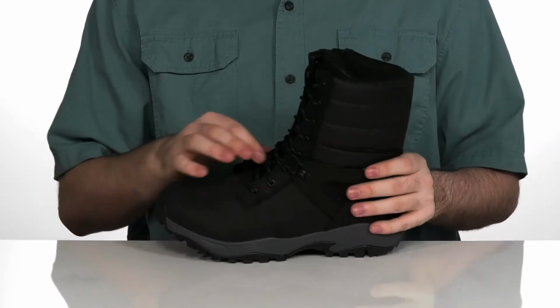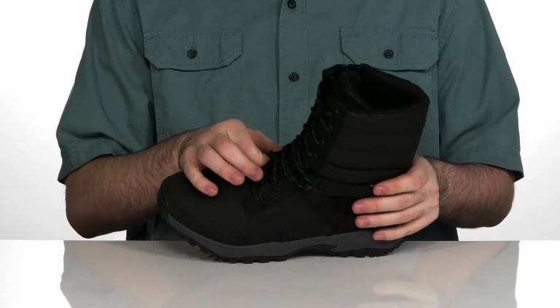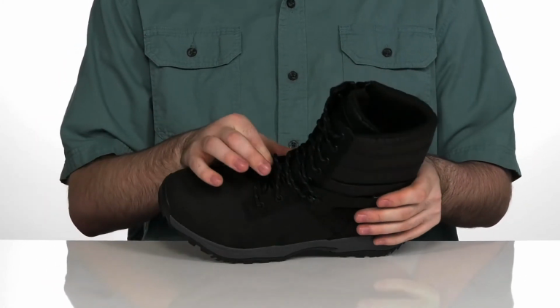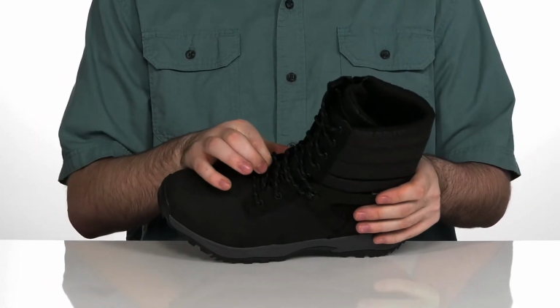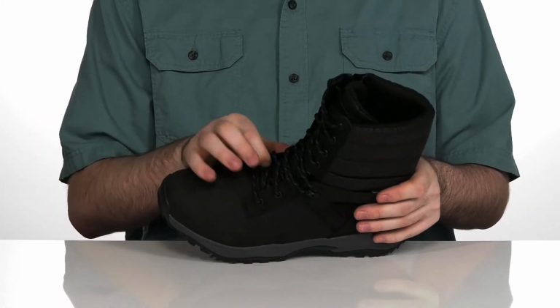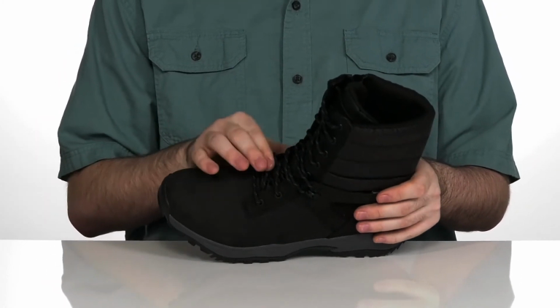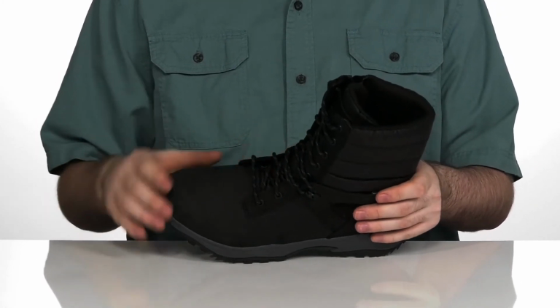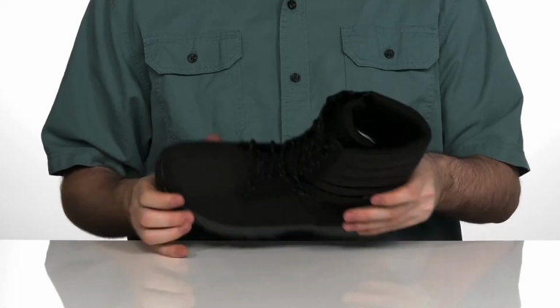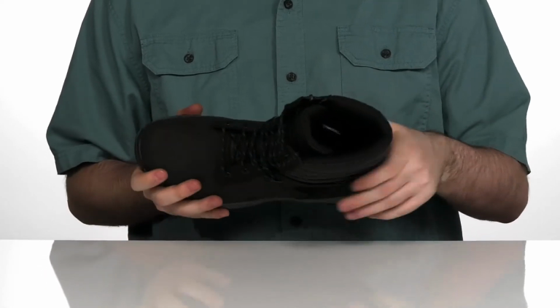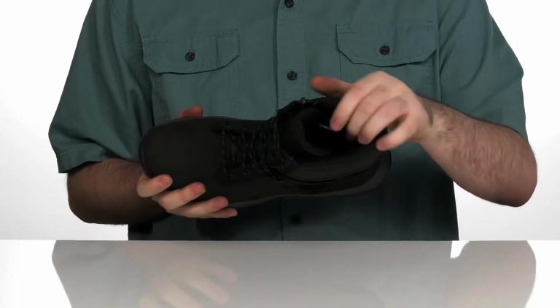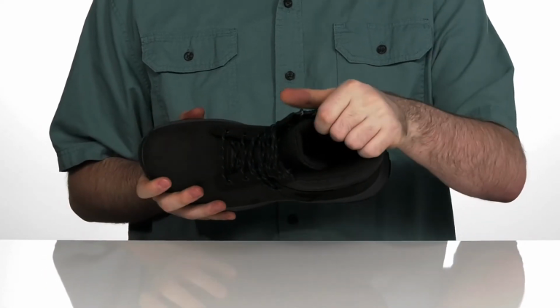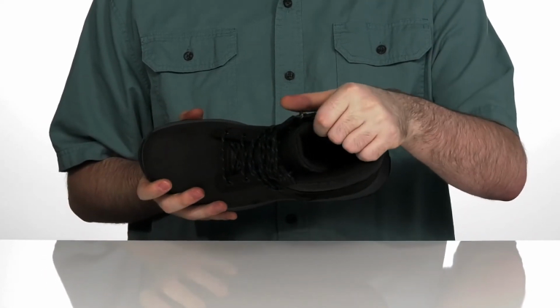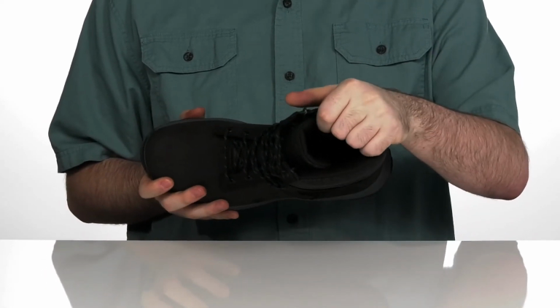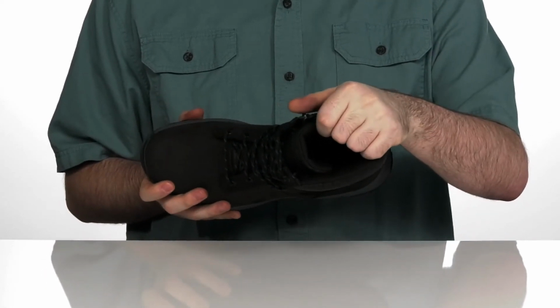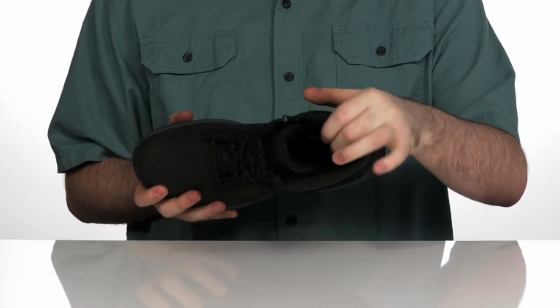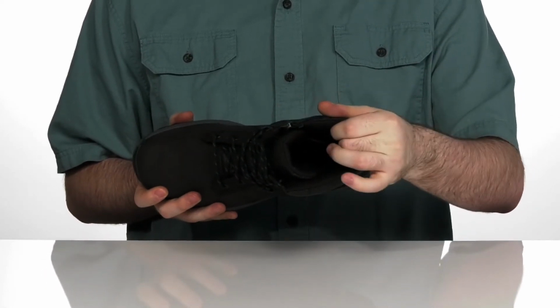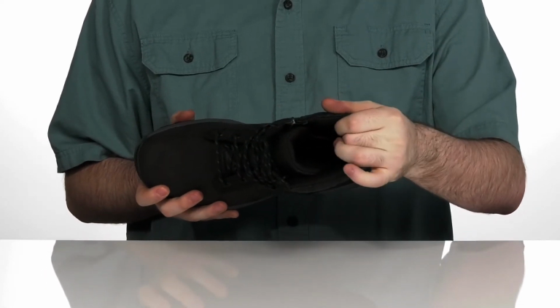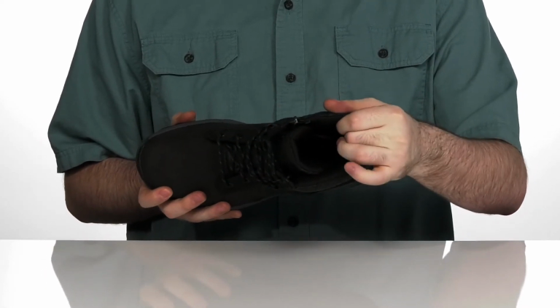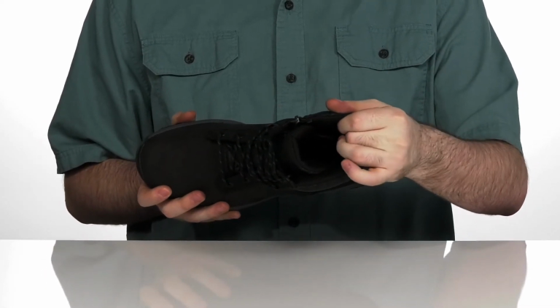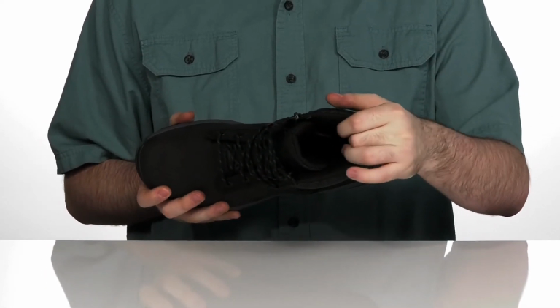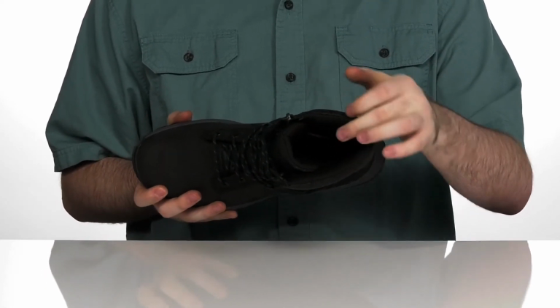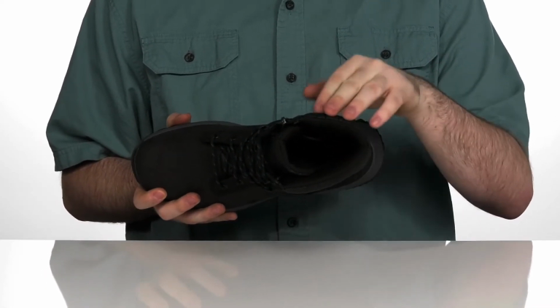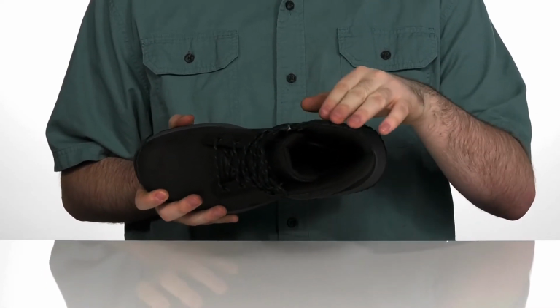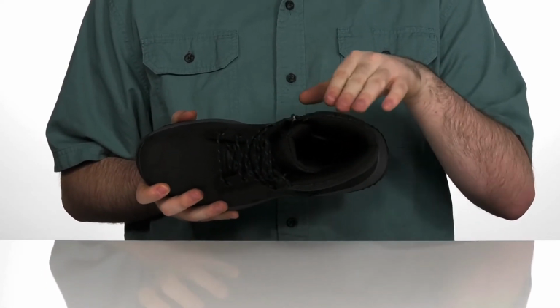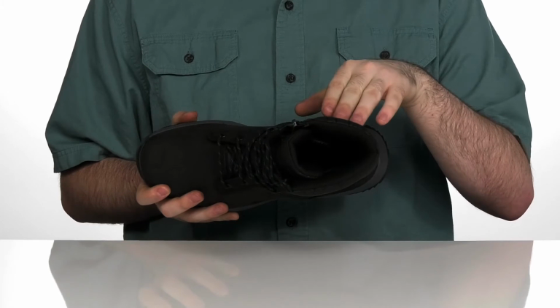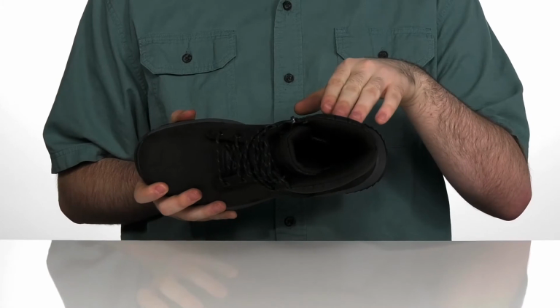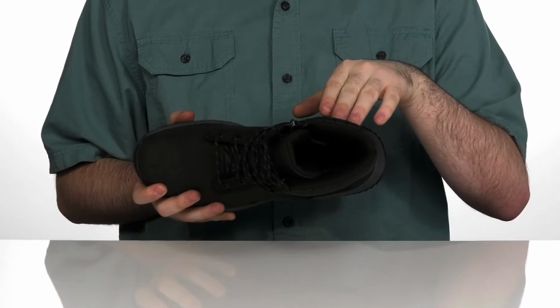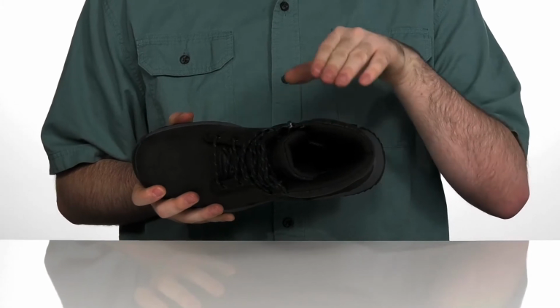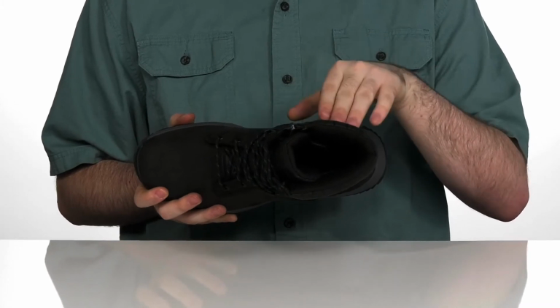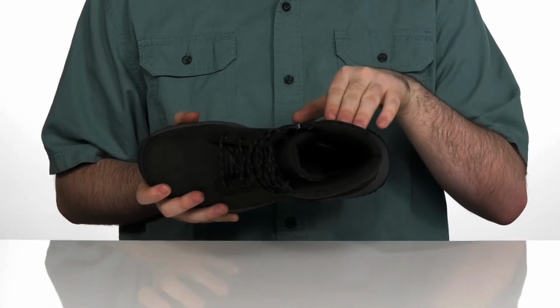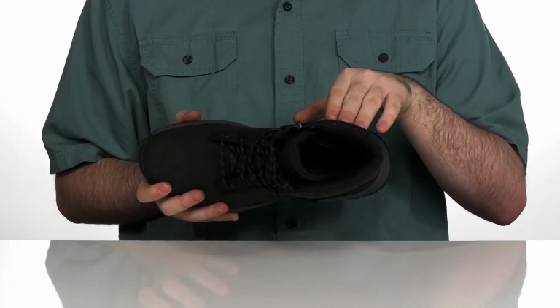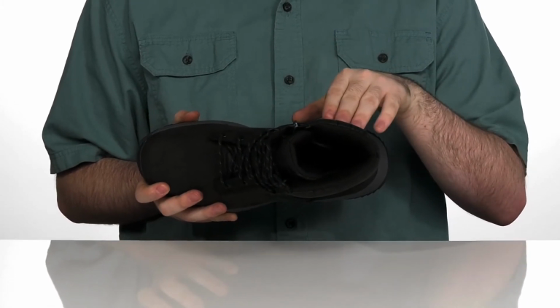It's got a gusseted tongue to keep out any debris, and the inside is made with lightweight ThermoBall insulation. It's going to help retain and recycle your body heat, keeping your feet super warm.